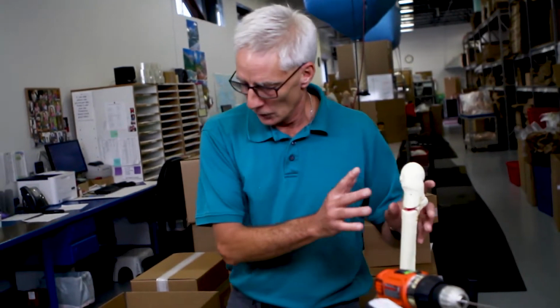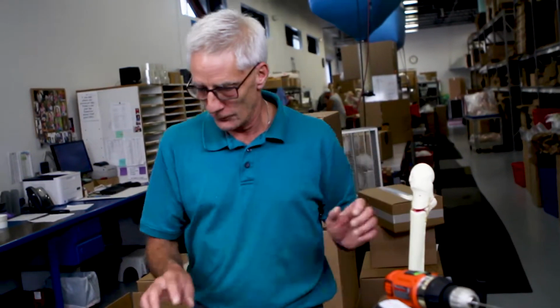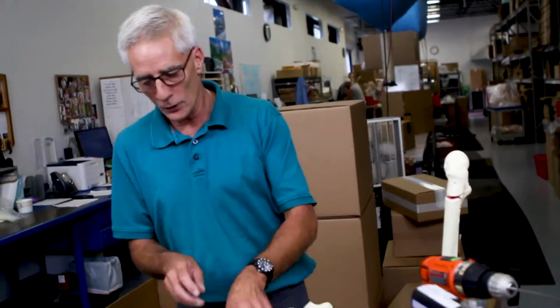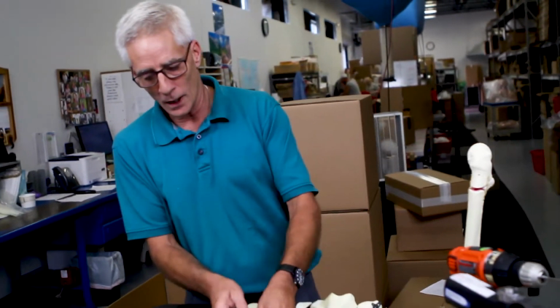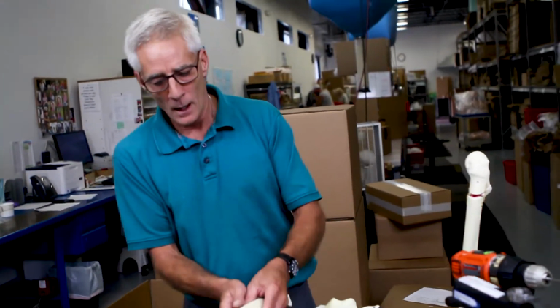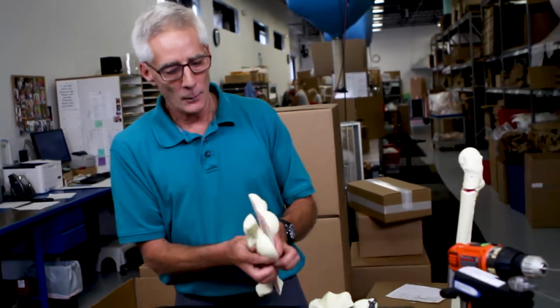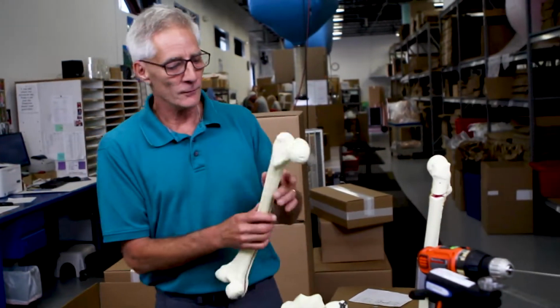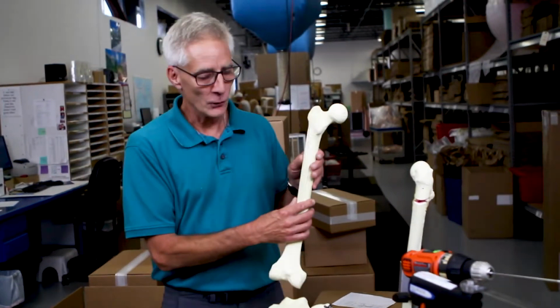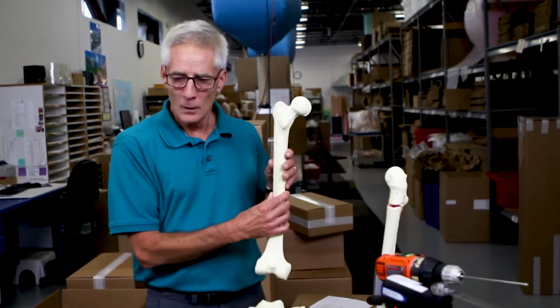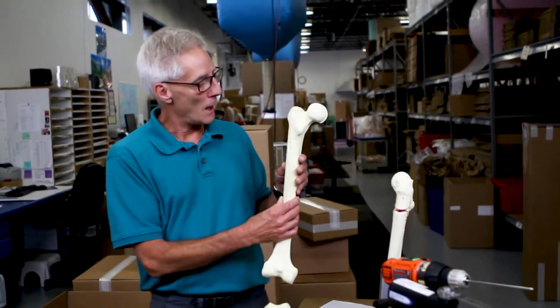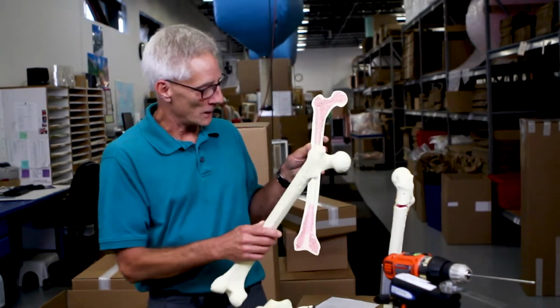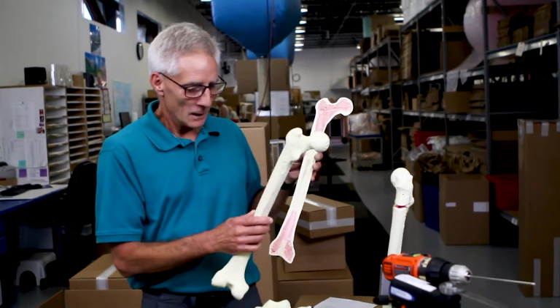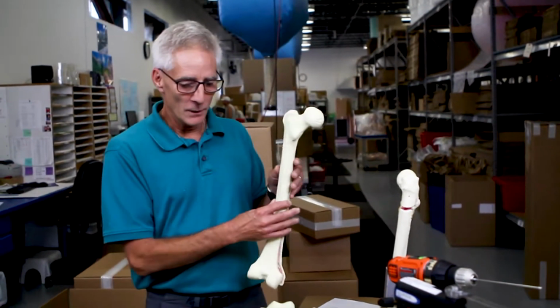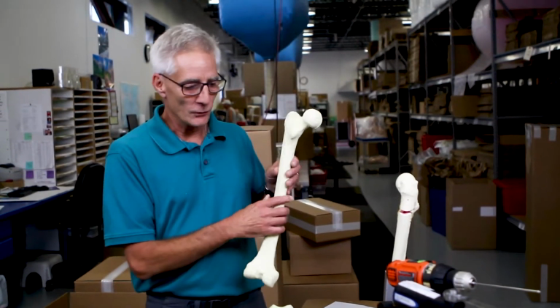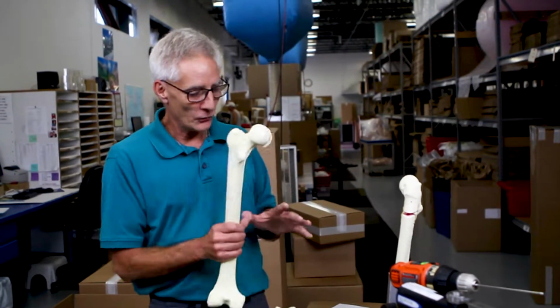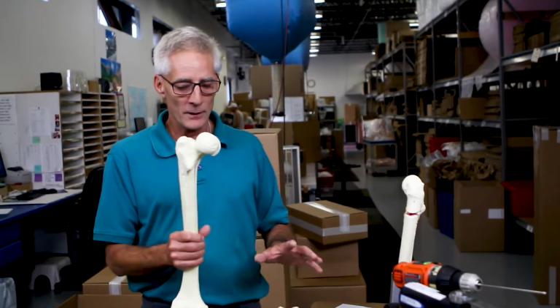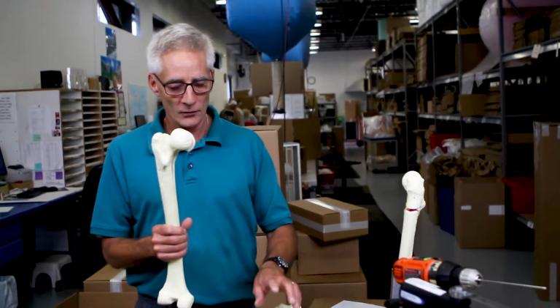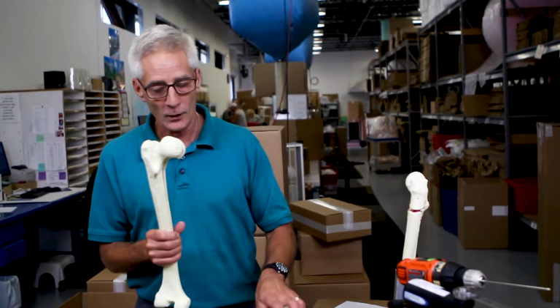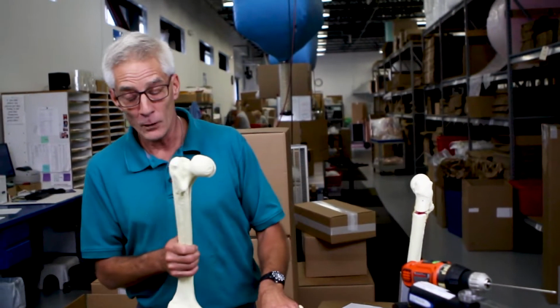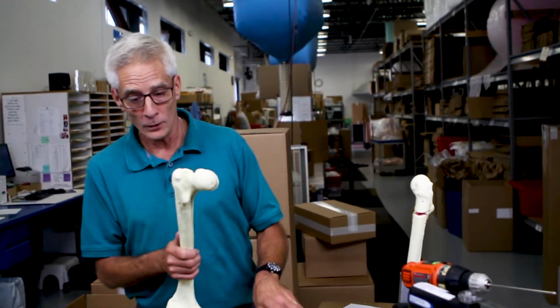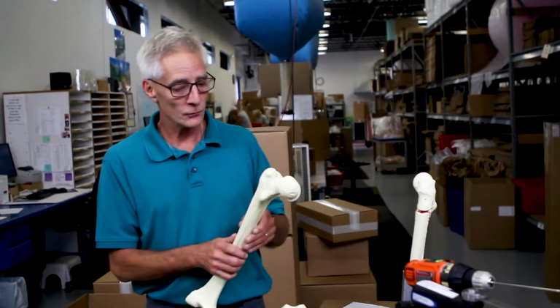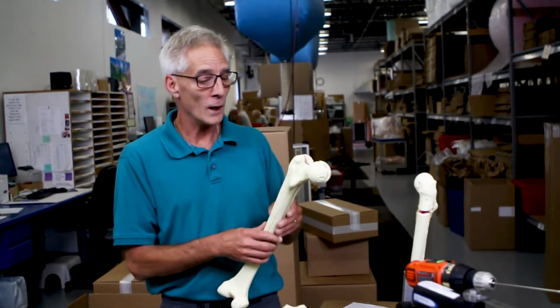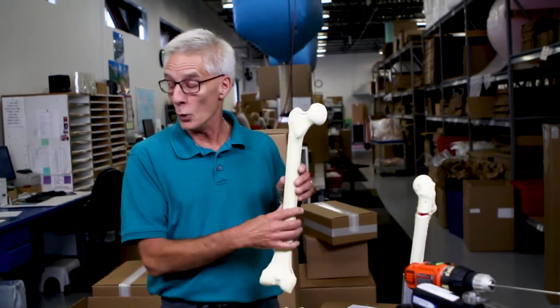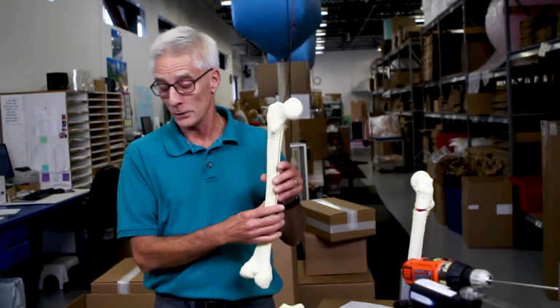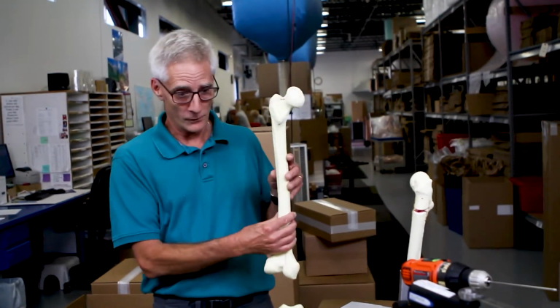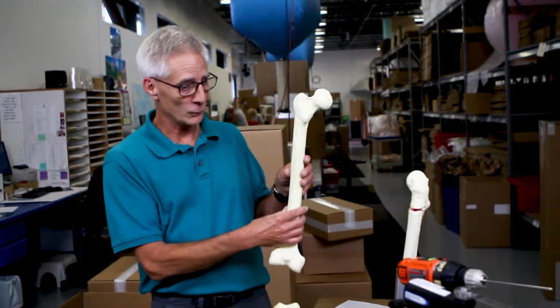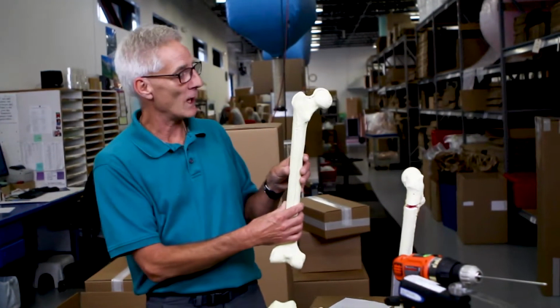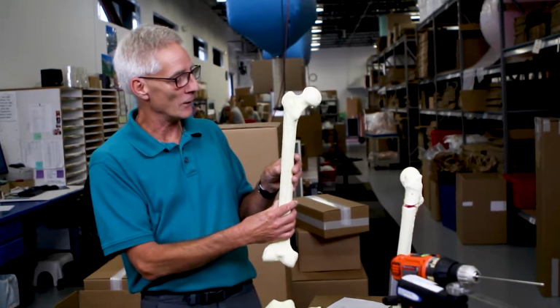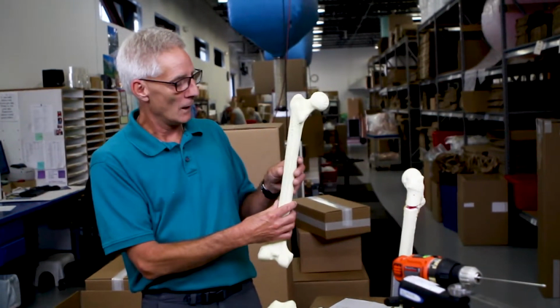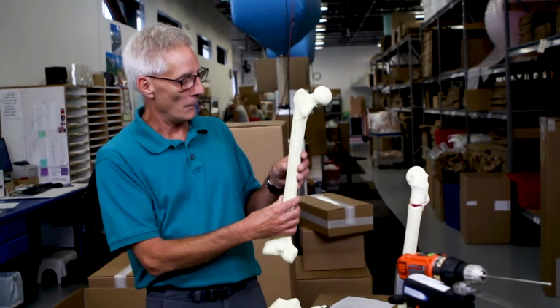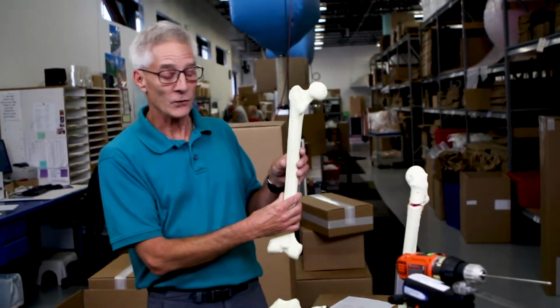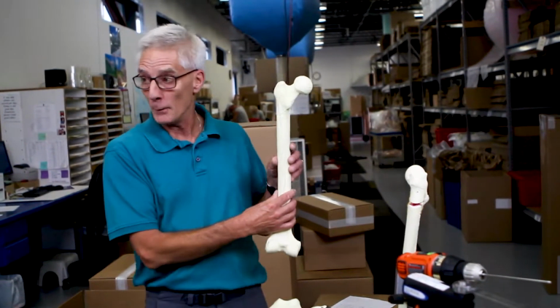So the foam cortical line is a very versatile product. It can be used for all the same things that the solid foam bone can be used for and more — the things we just outlined. It is economical,